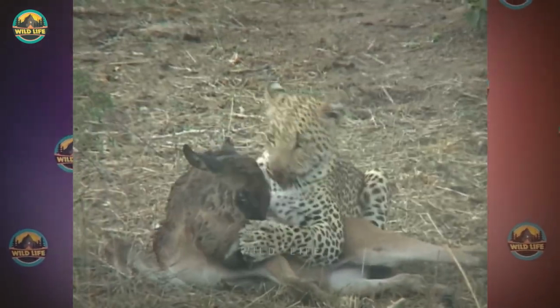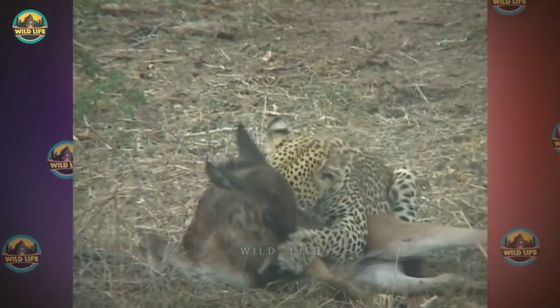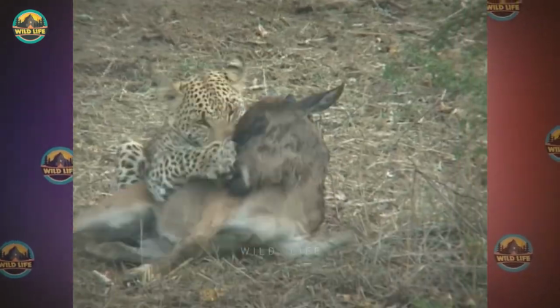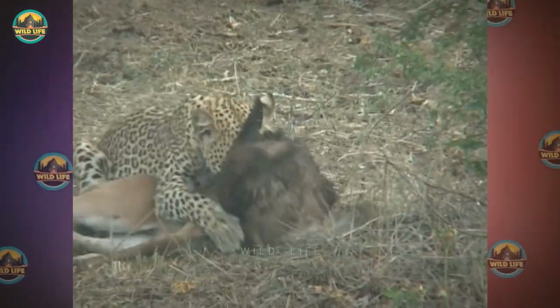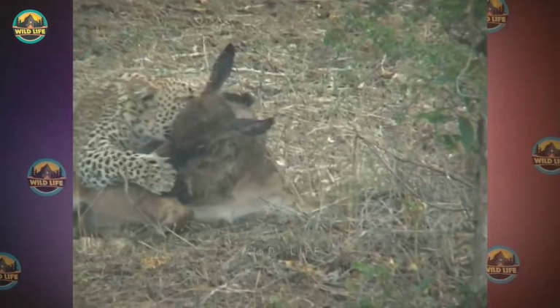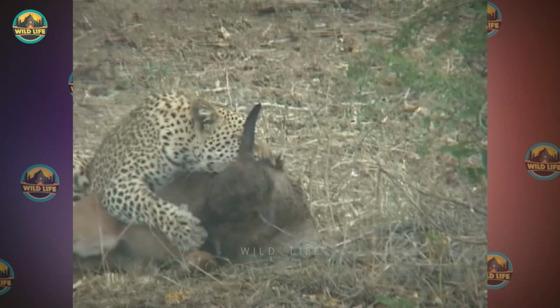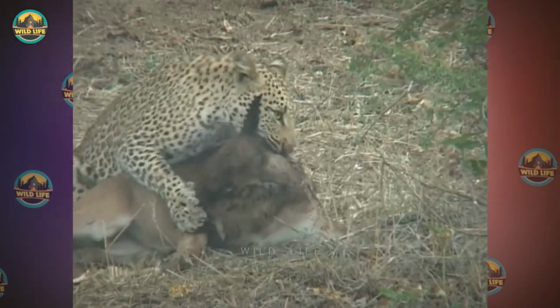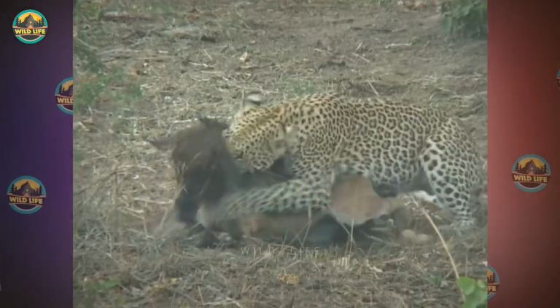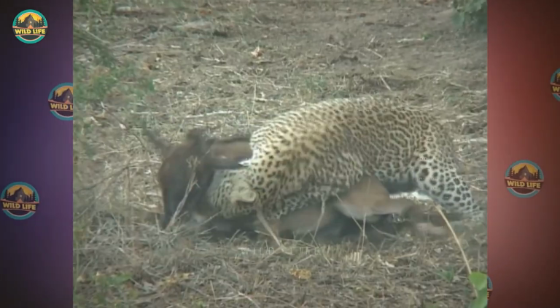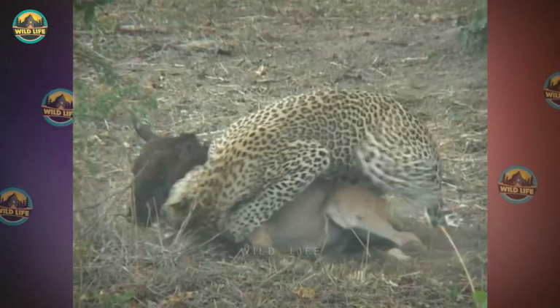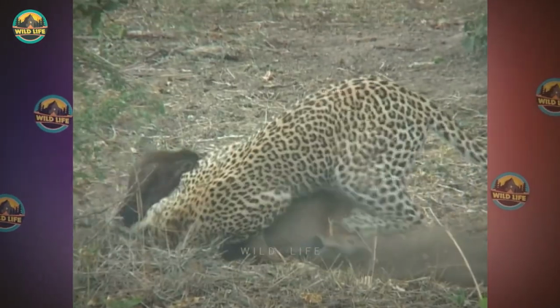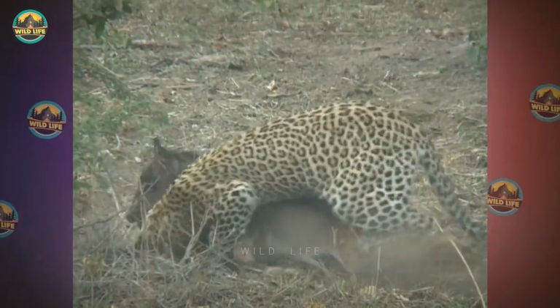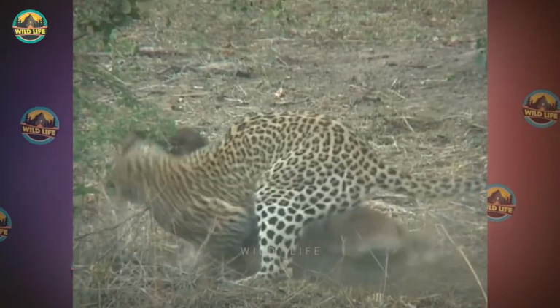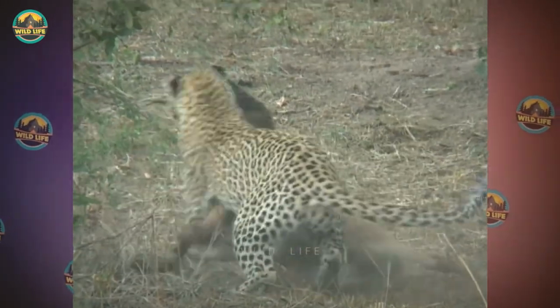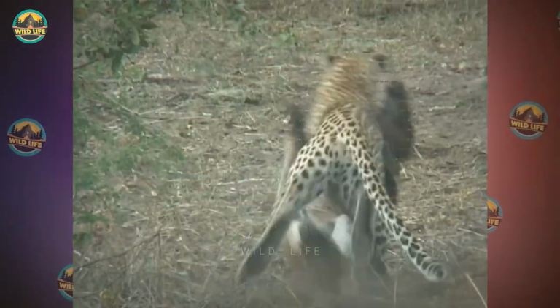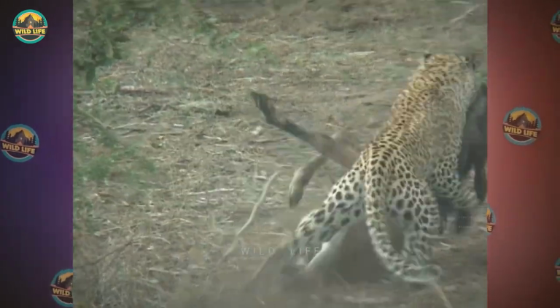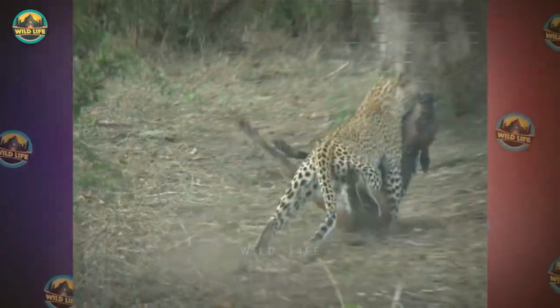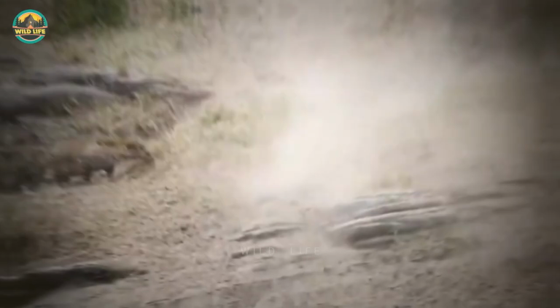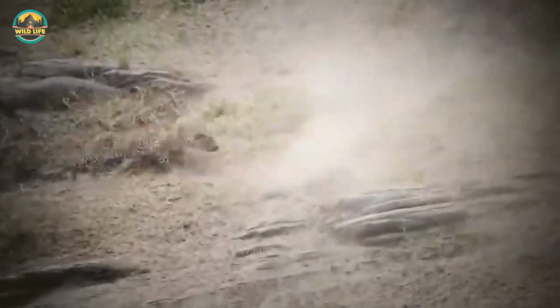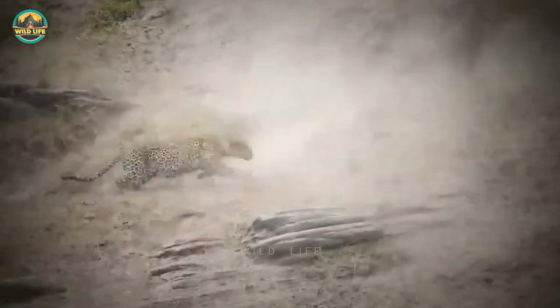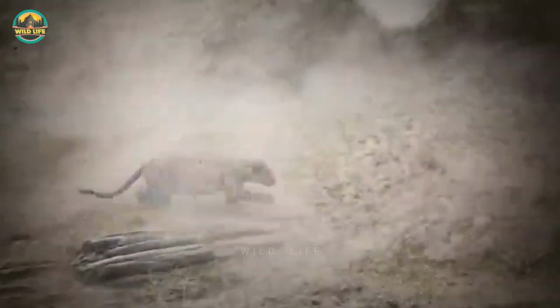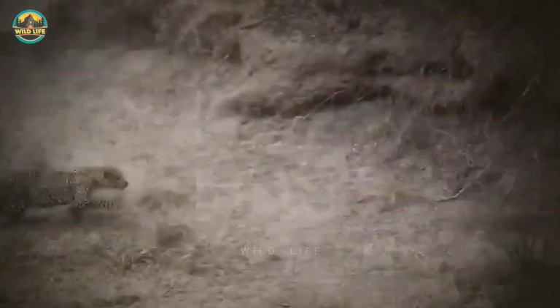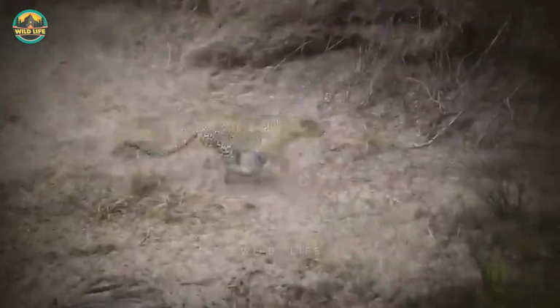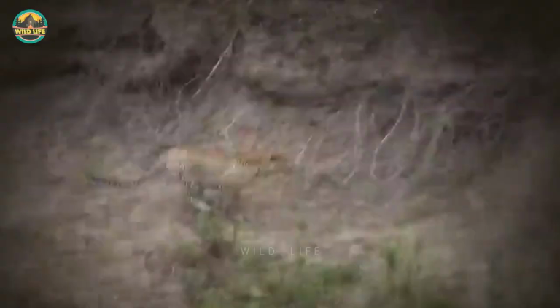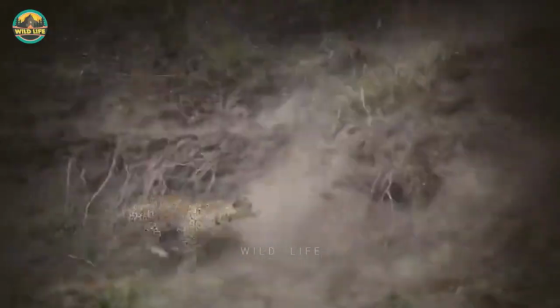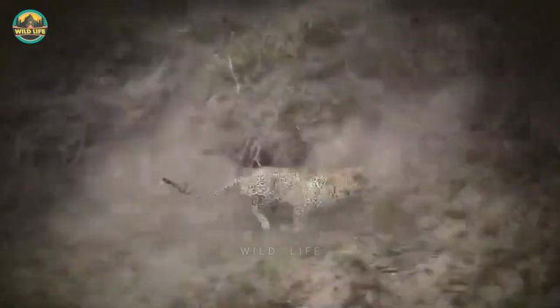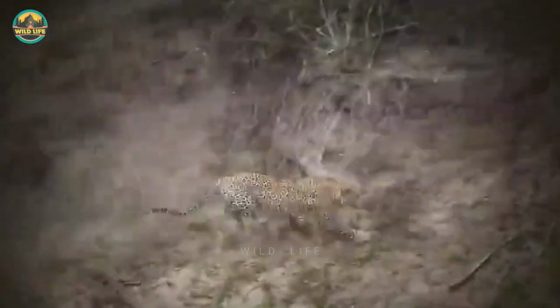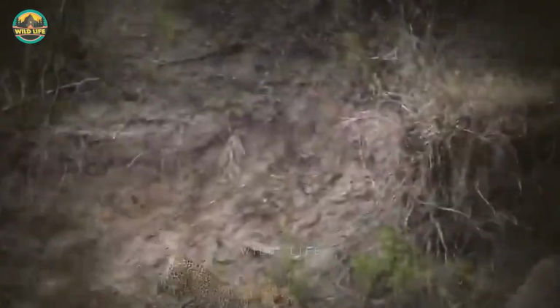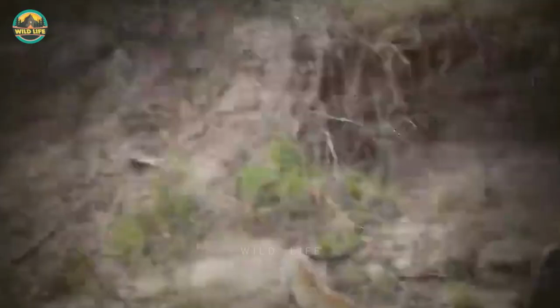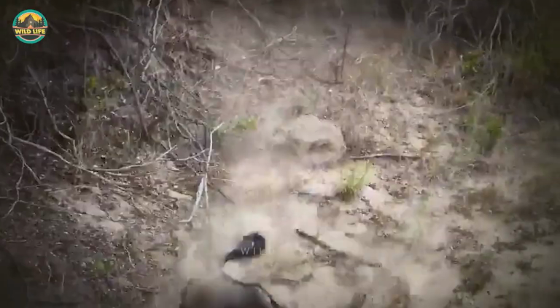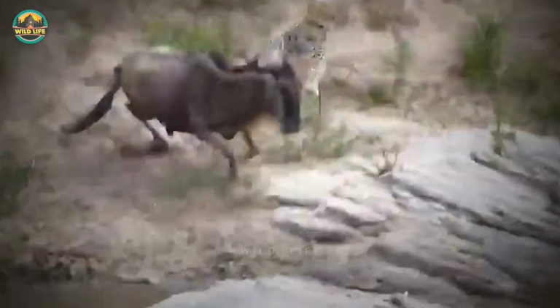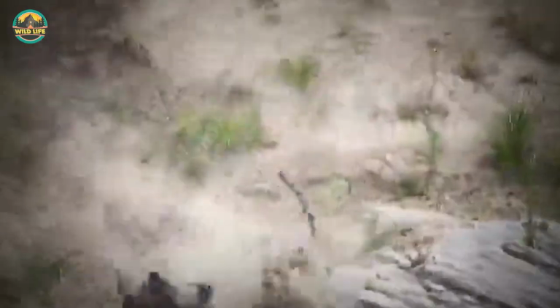Number 40: A leopard jumps on a young wildebeest calf but looks around for a few seconds just to make sure mom isn't around. Once he feels comfortable, he grabs the wildebeest by the neck and runs off with it.